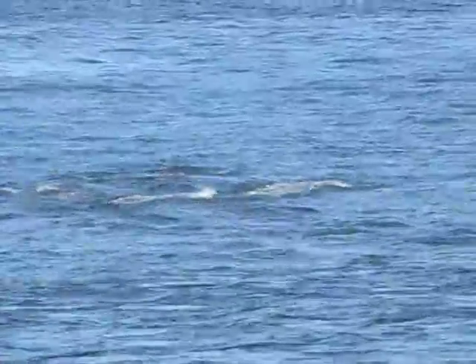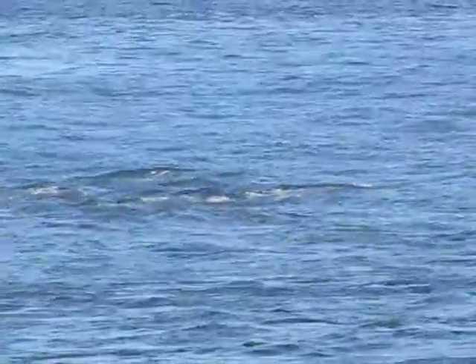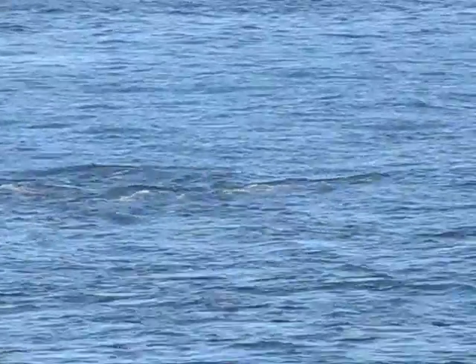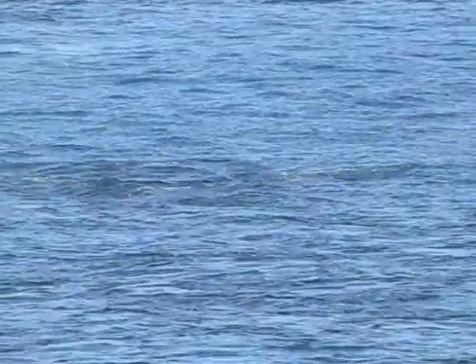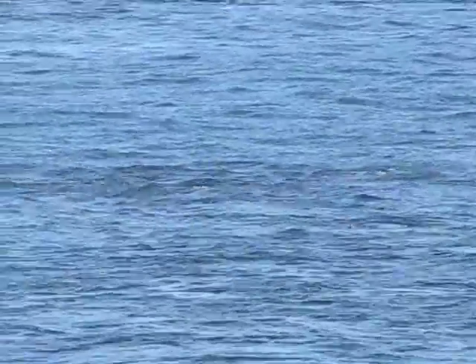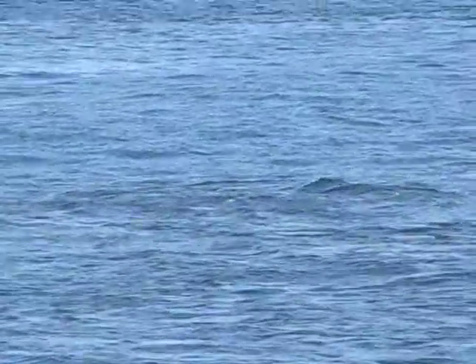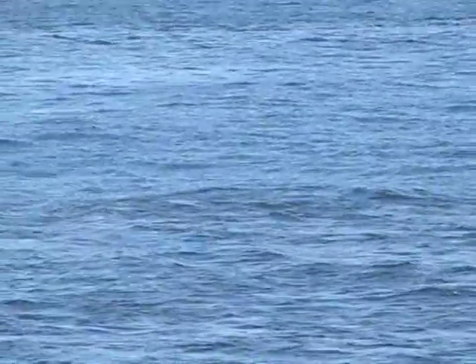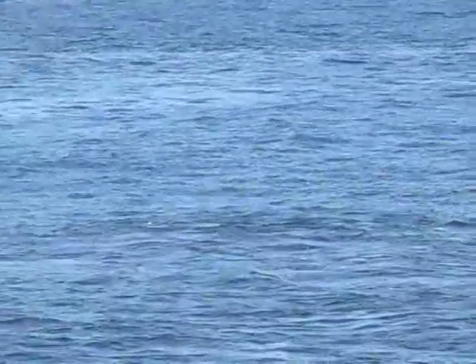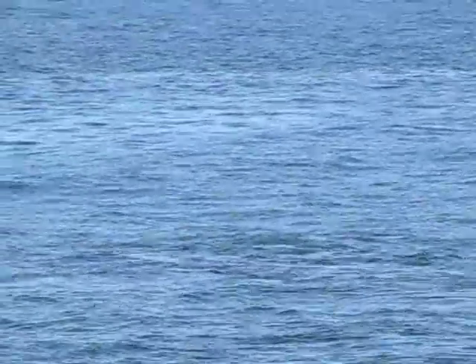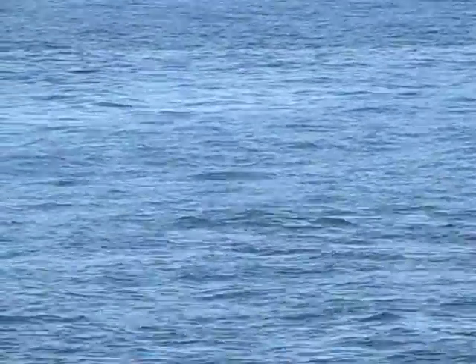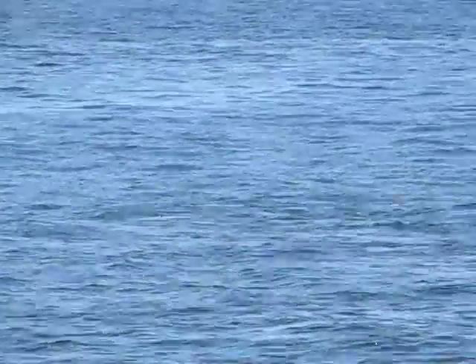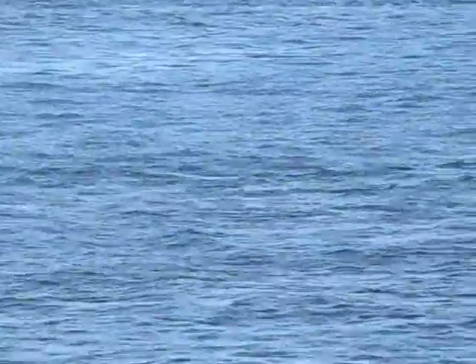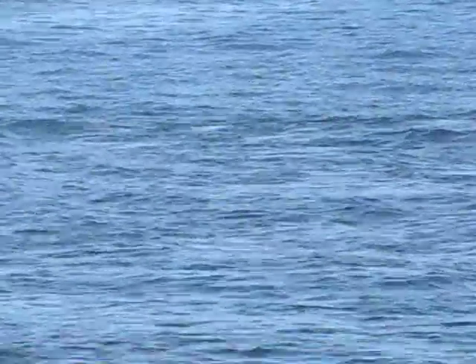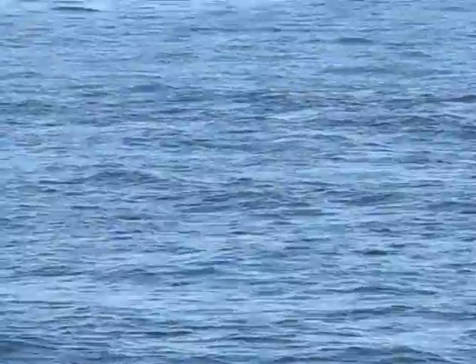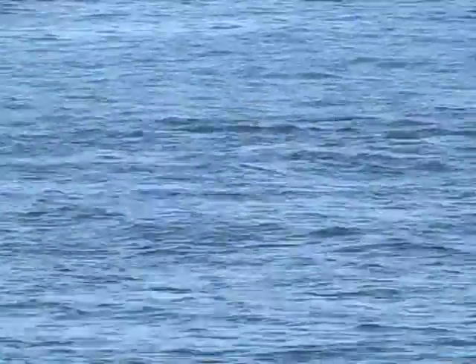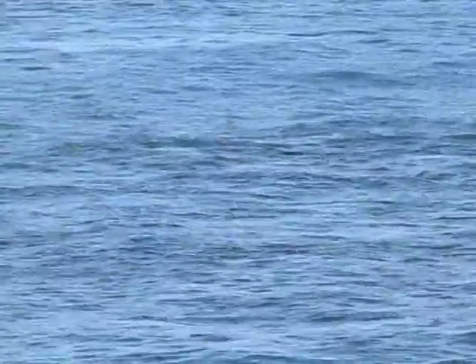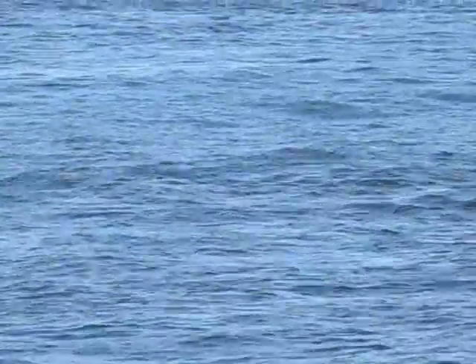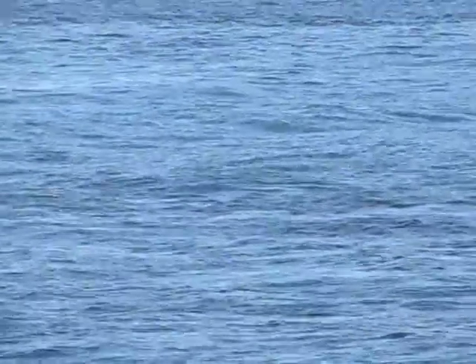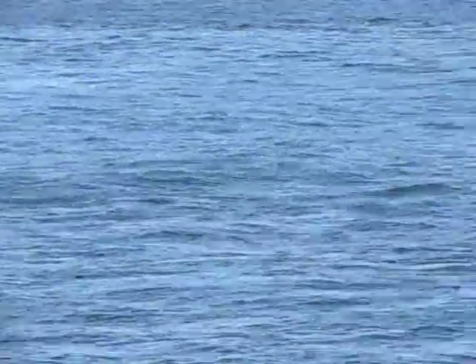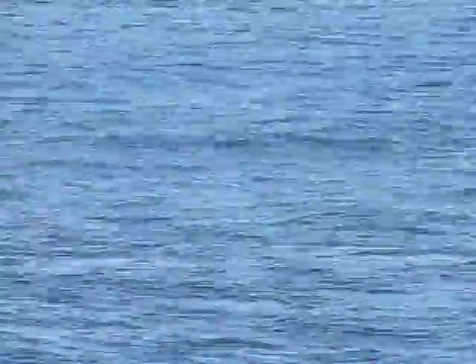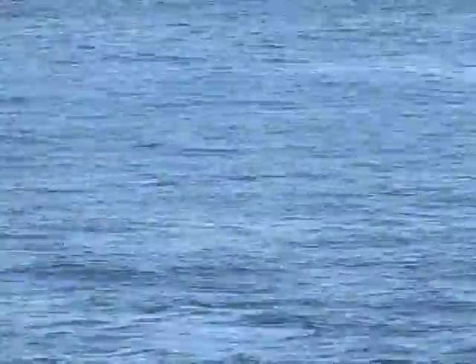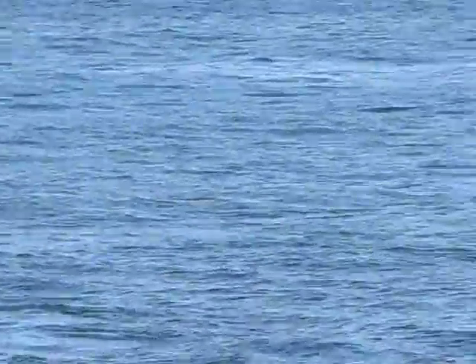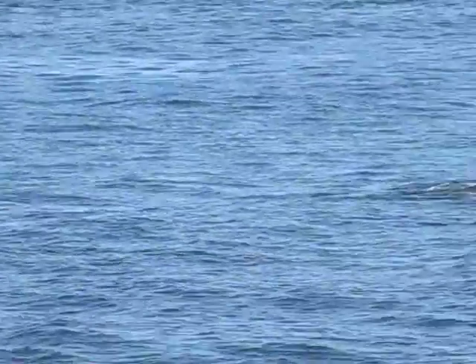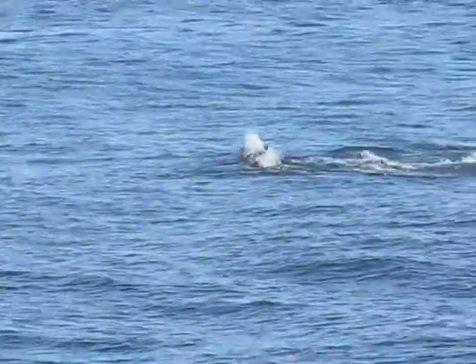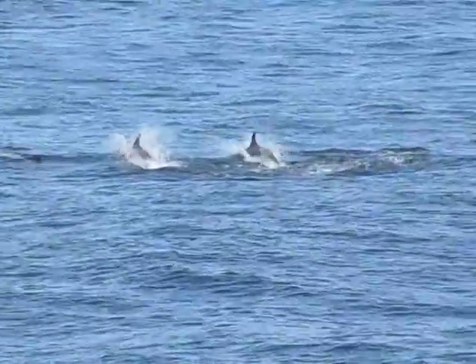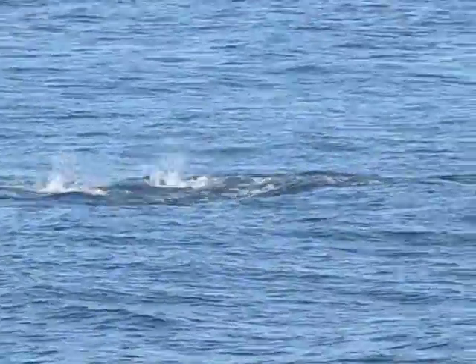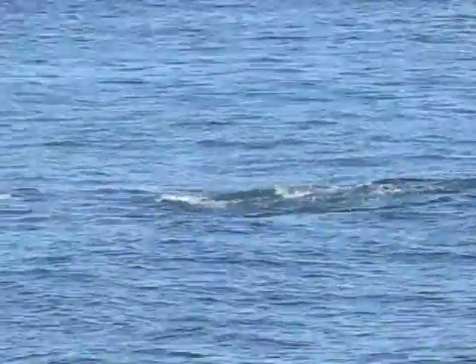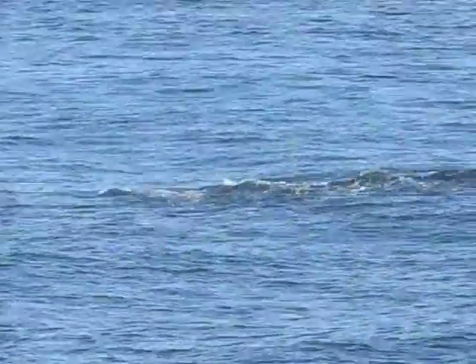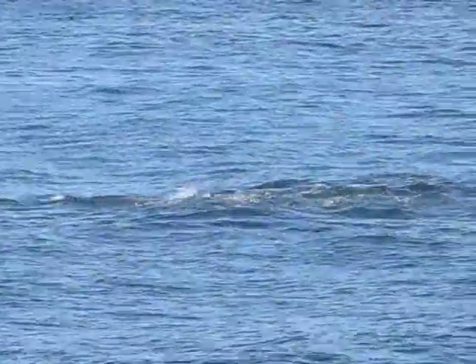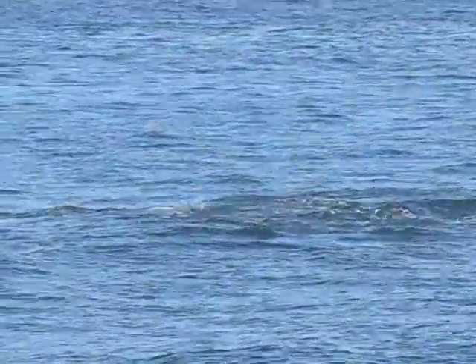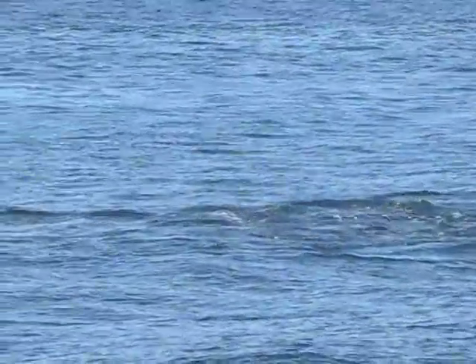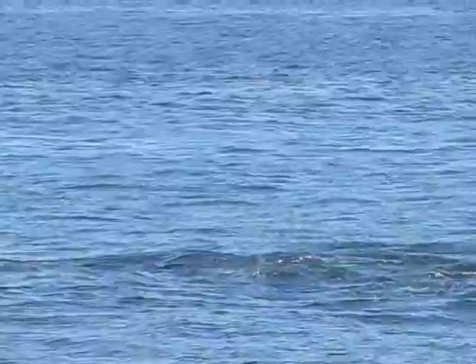It looks like they're not just playing — they are on the move. They're kind of after something, it seems, in an erratic pattern. They keep changing direction. Probably a school of fish.